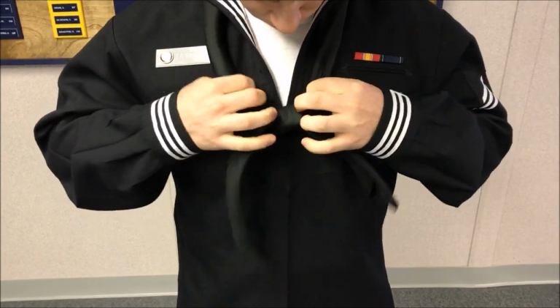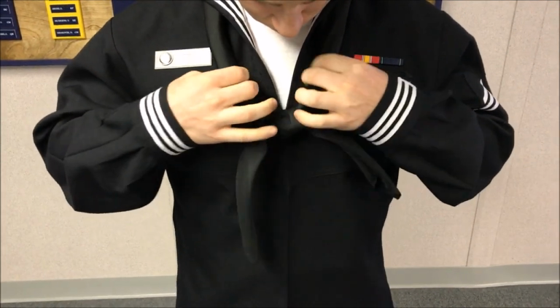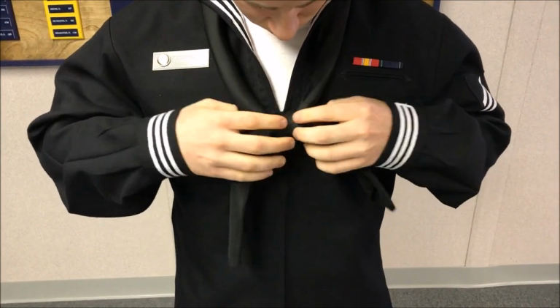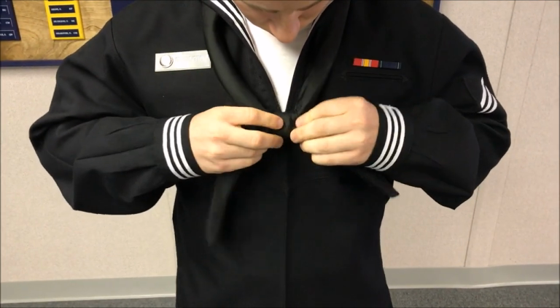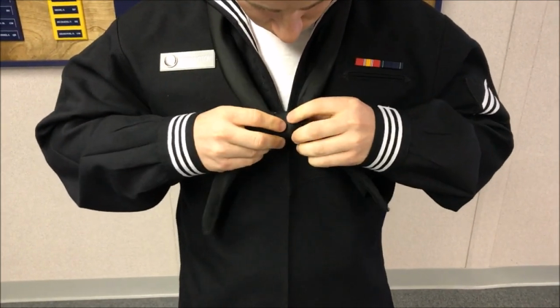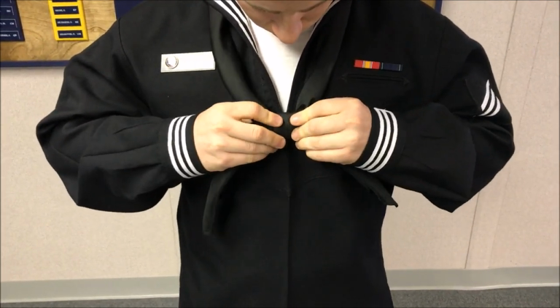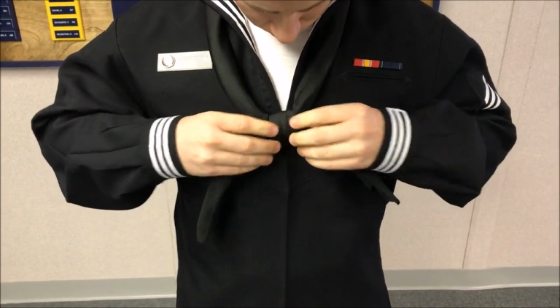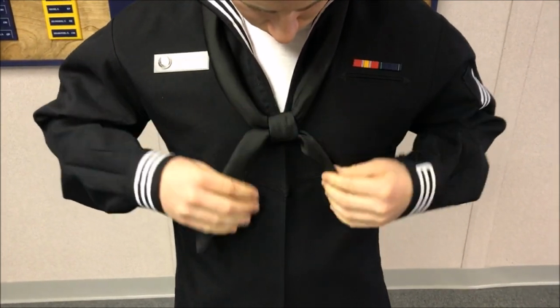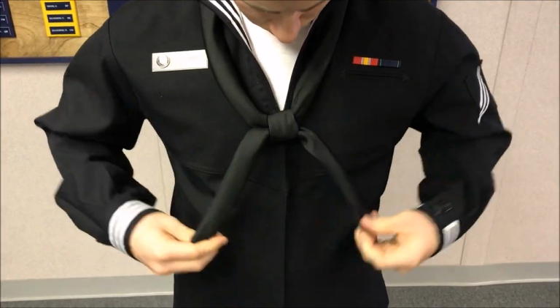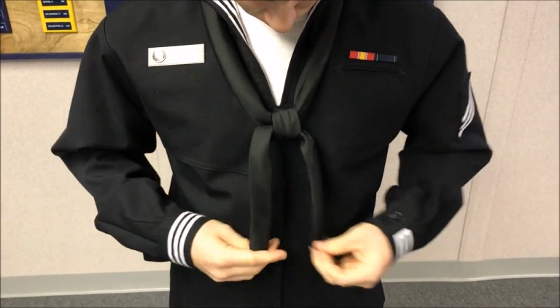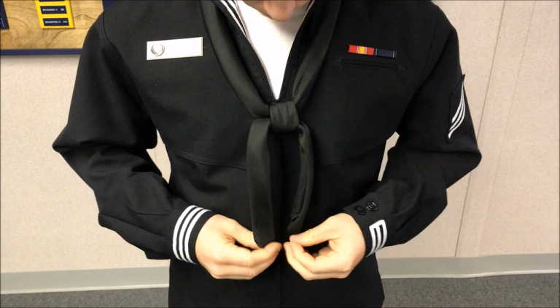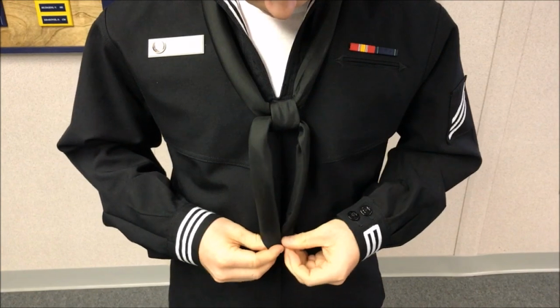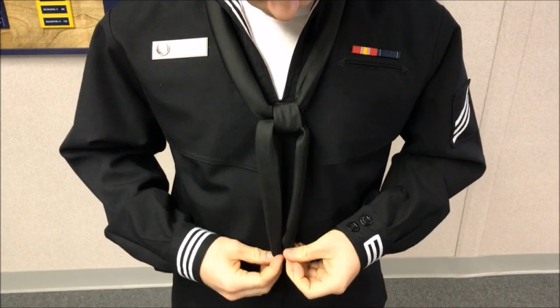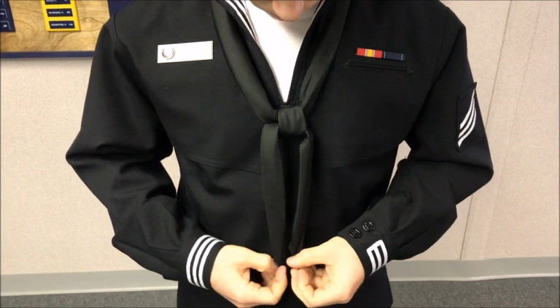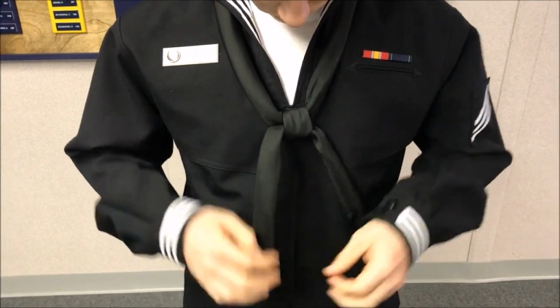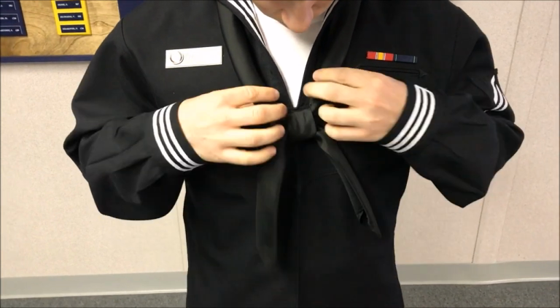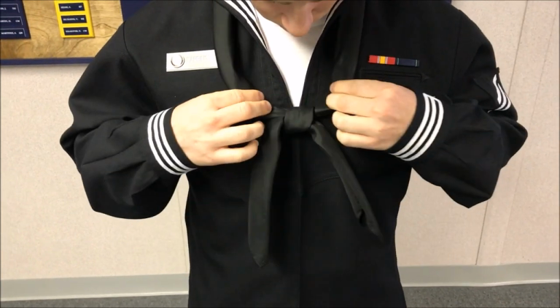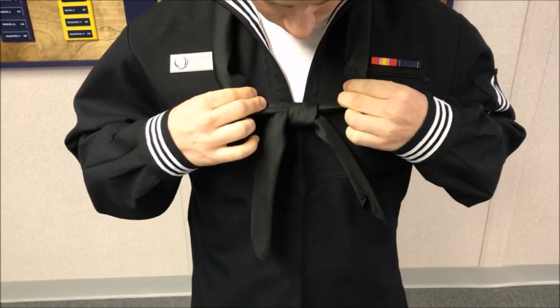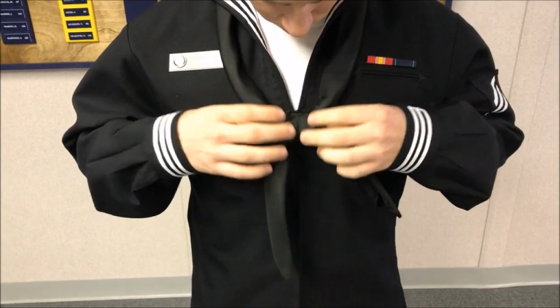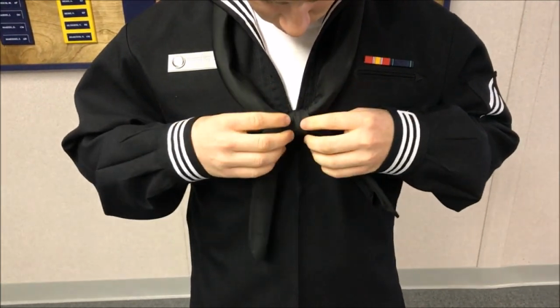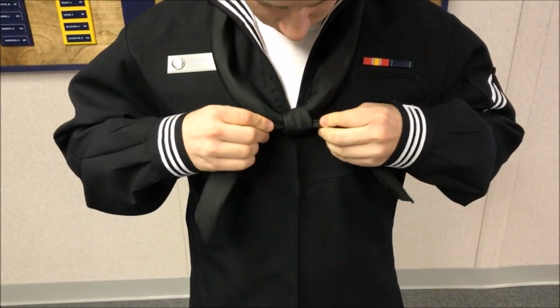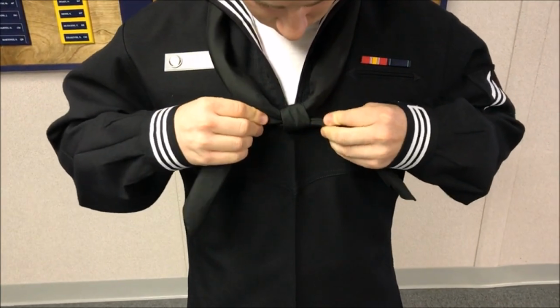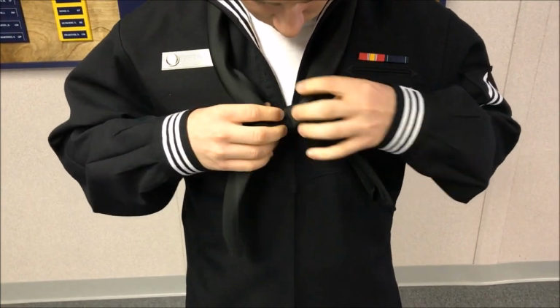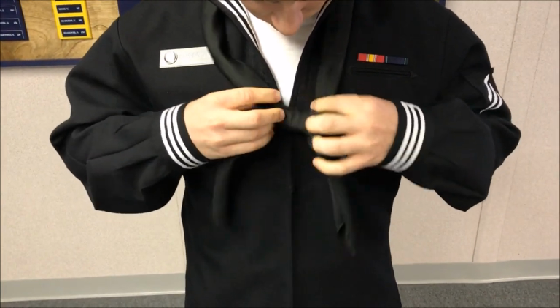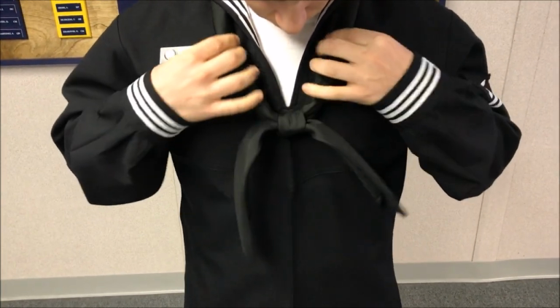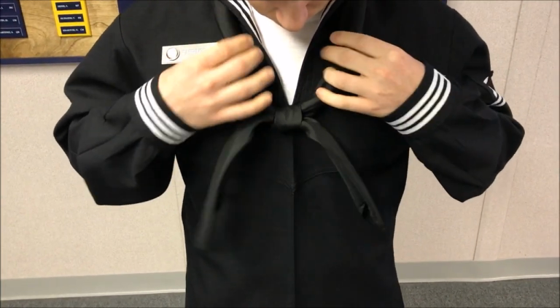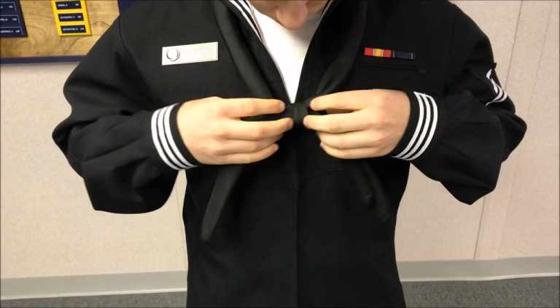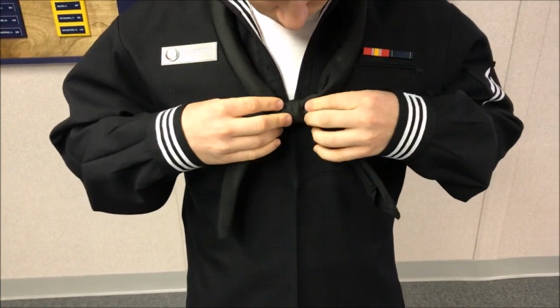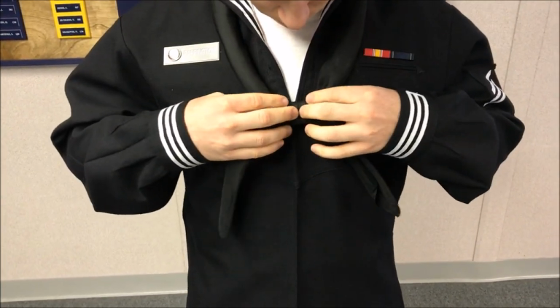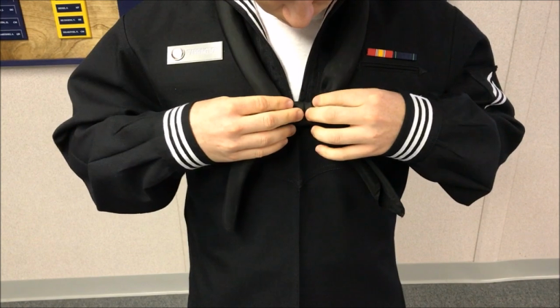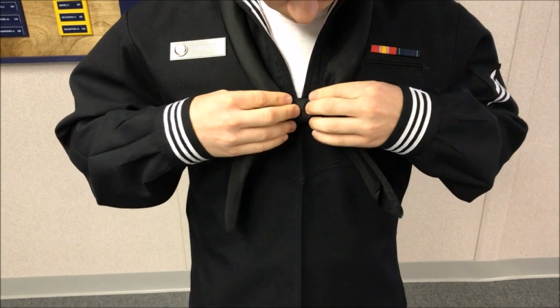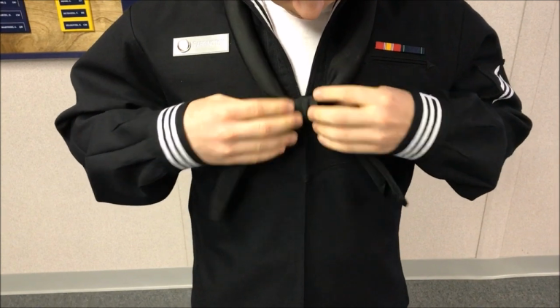In this video, we're just going to be taking a look at this sailor tie the square knot. Thank you for watching this video and if you have any questions or need any help, make sure to comment and thank you and have a great day.